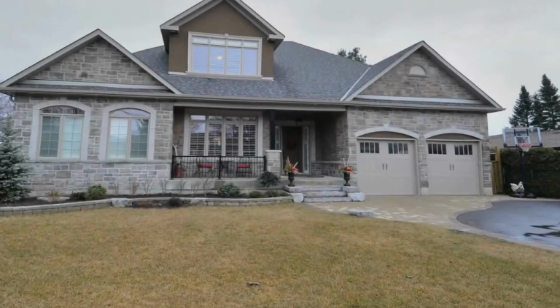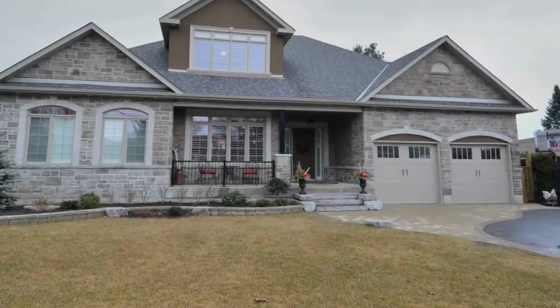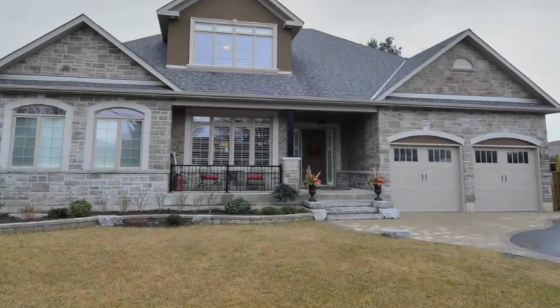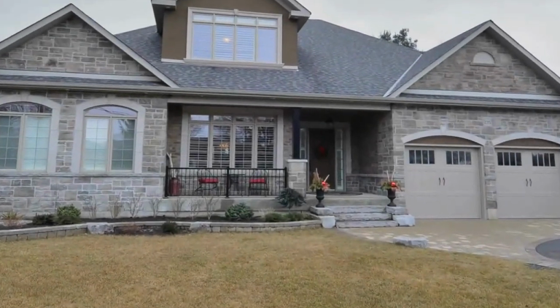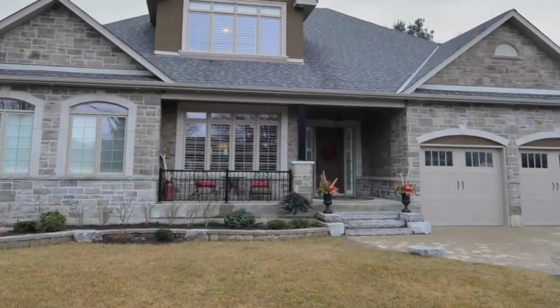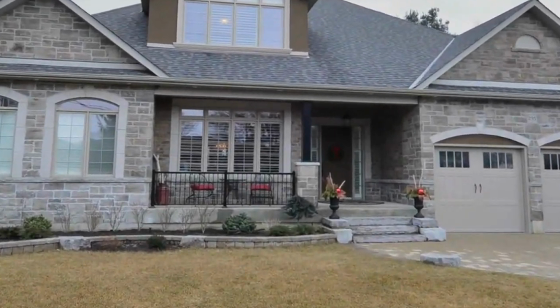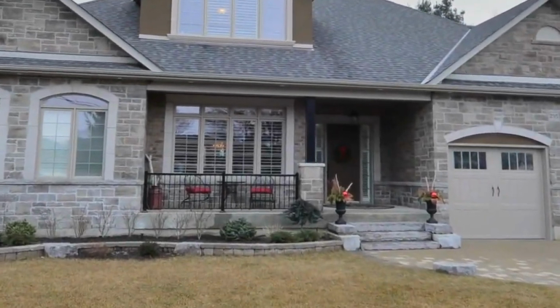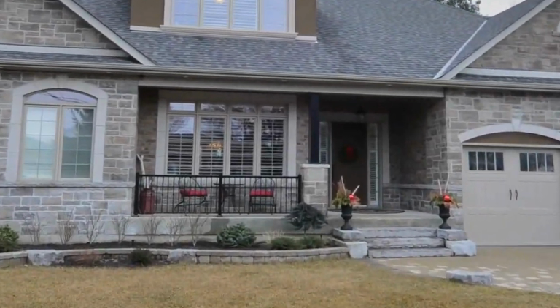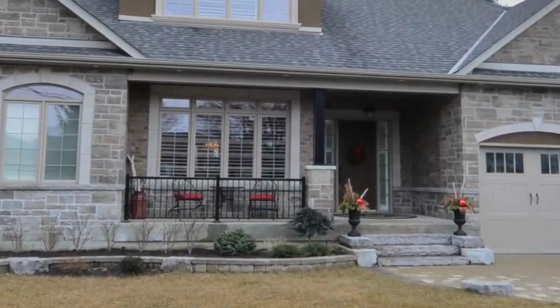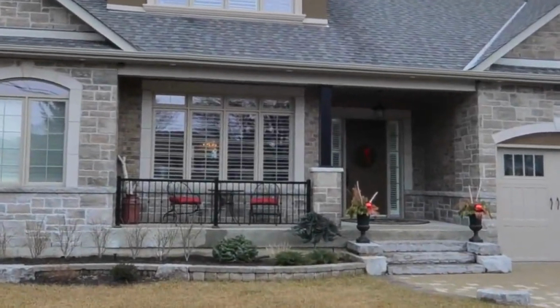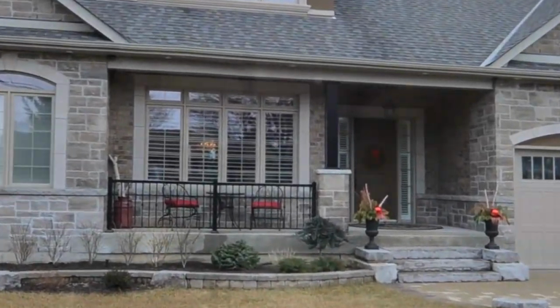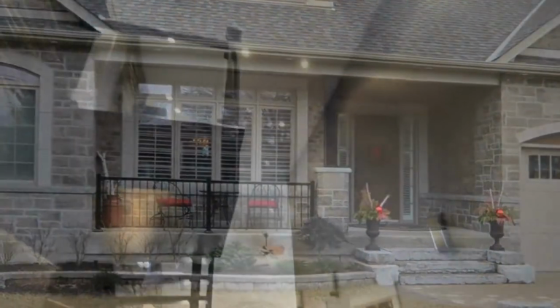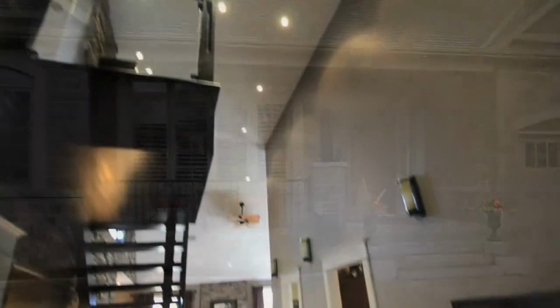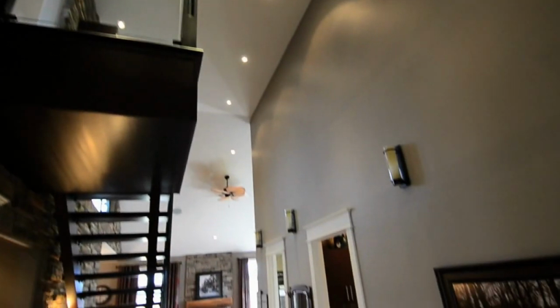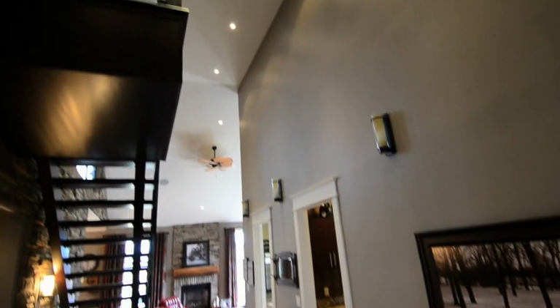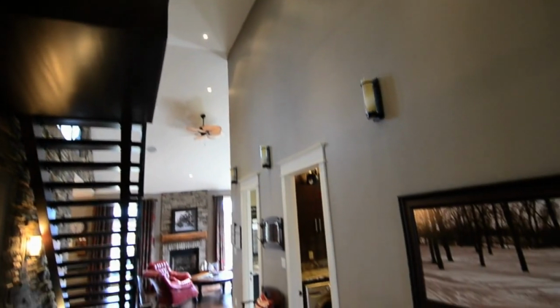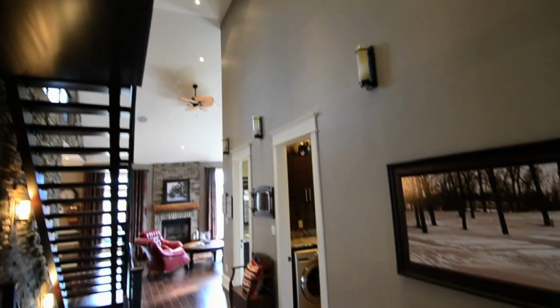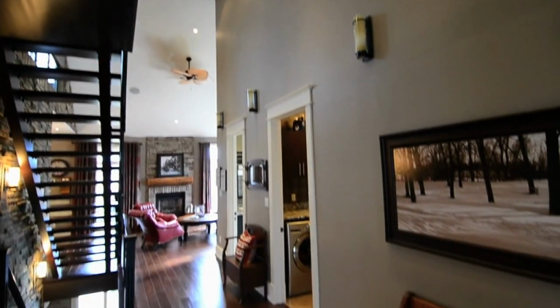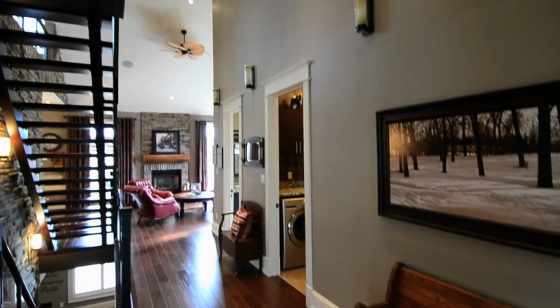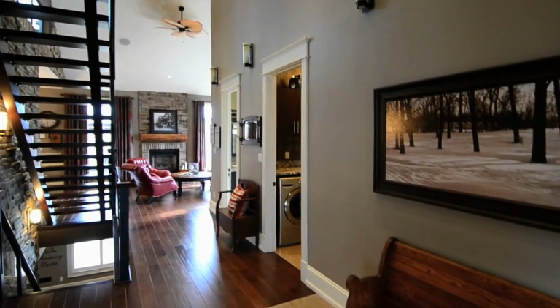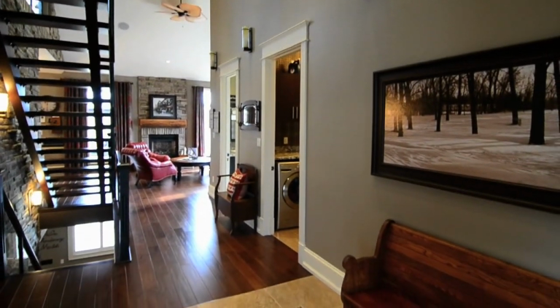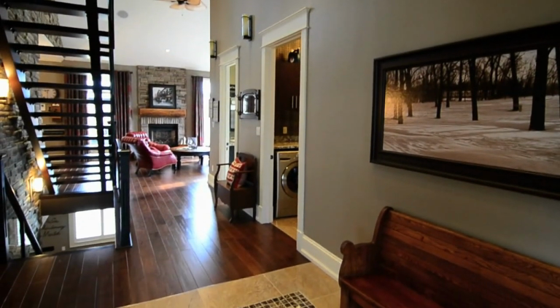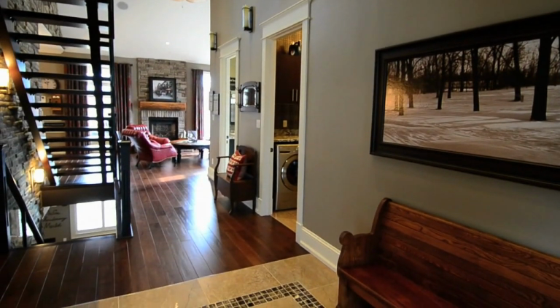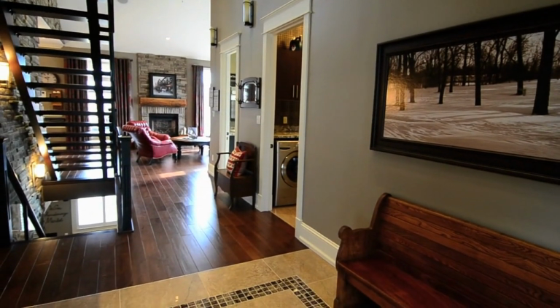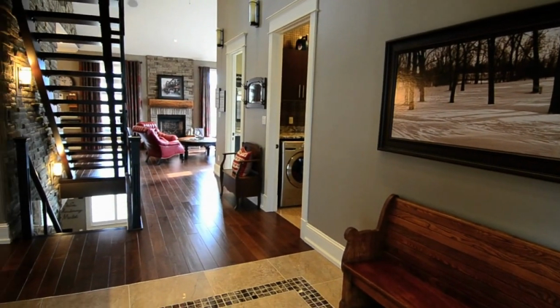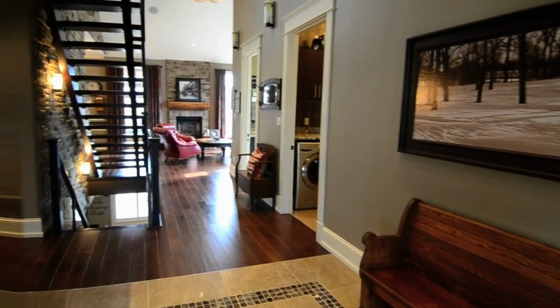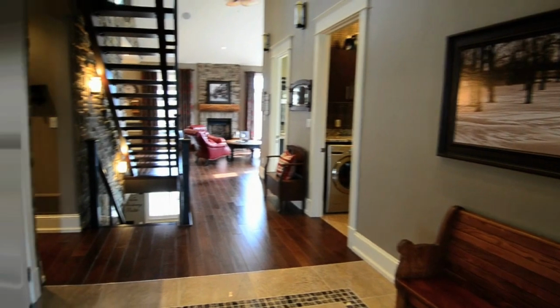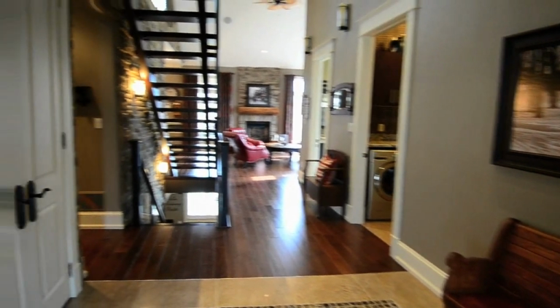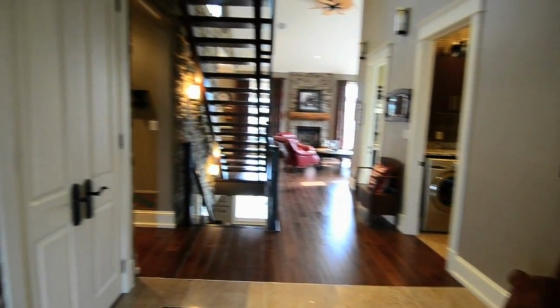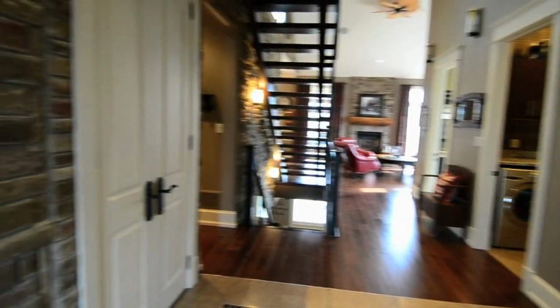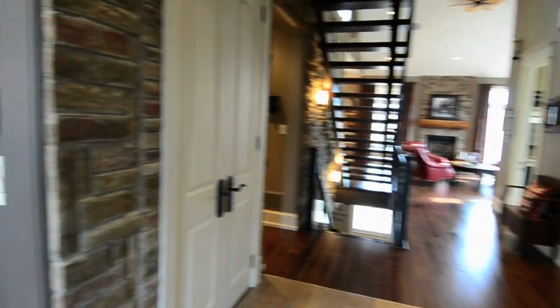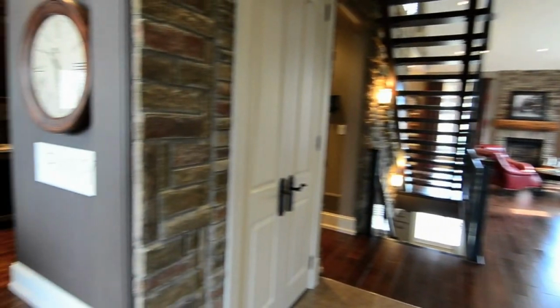235 Meadow Road is a detached bungalow in the town of Whitby in Durham Region. Attention to detail can be seen in this bright, open home which backs onto a ravine.